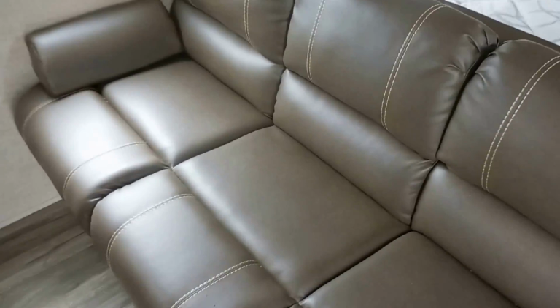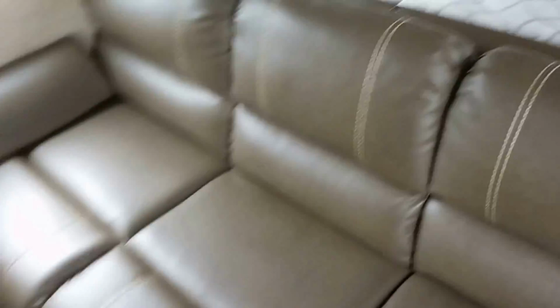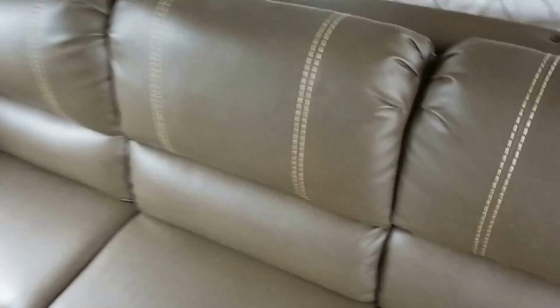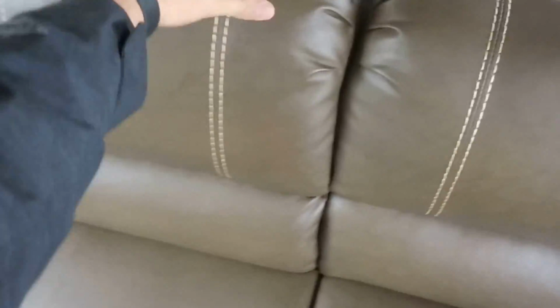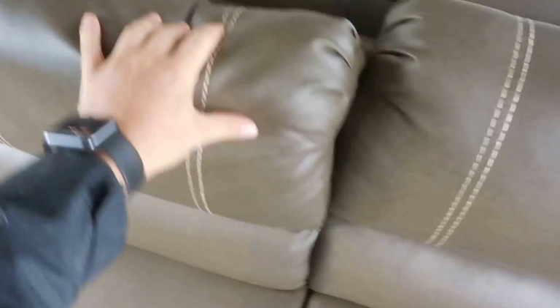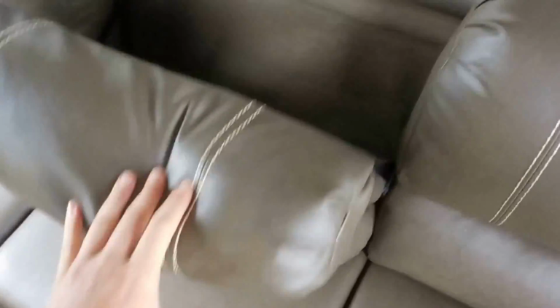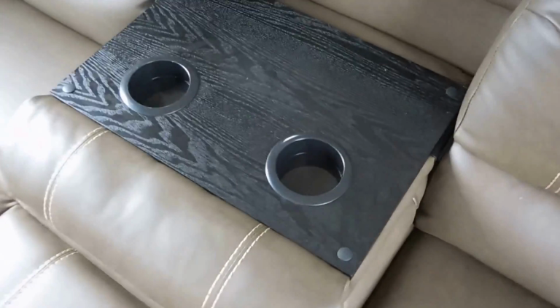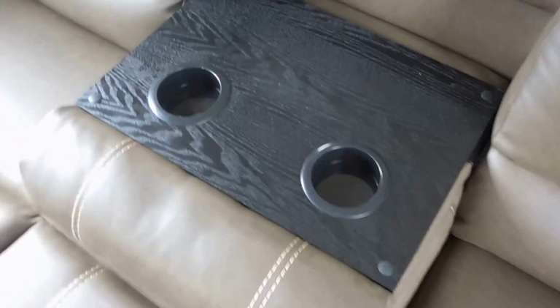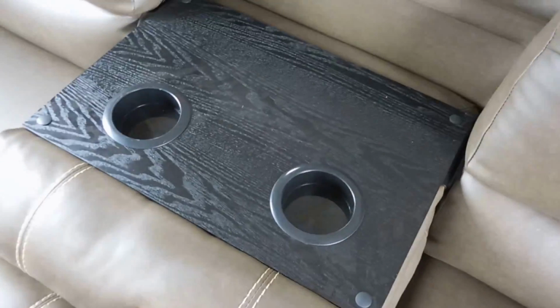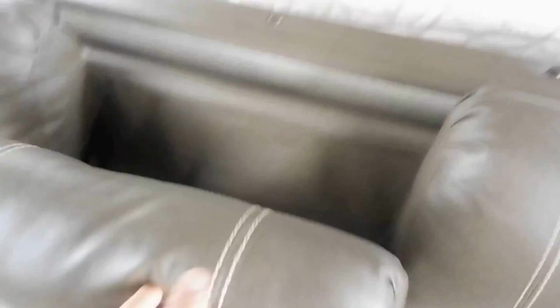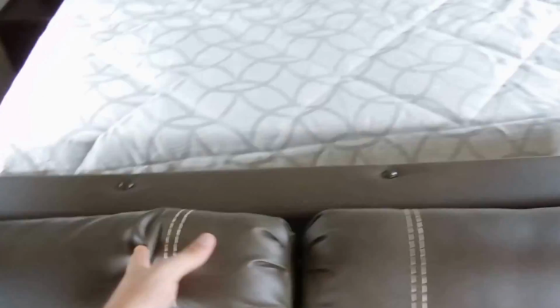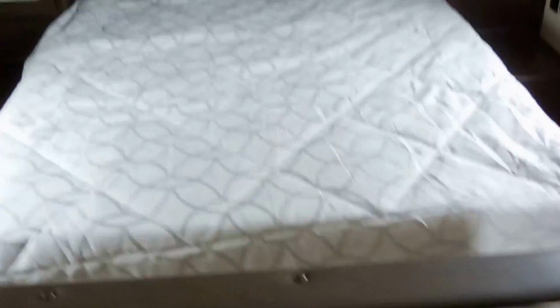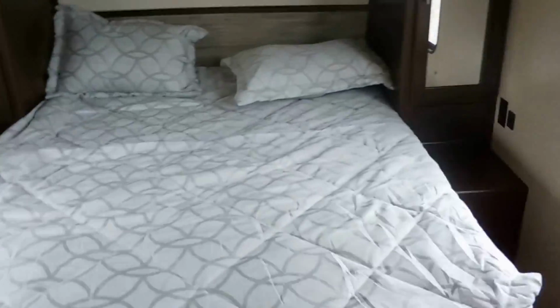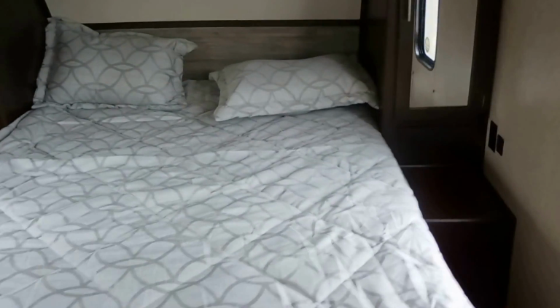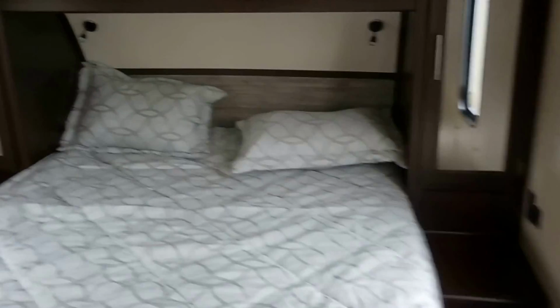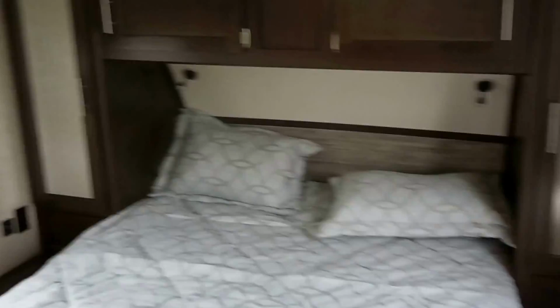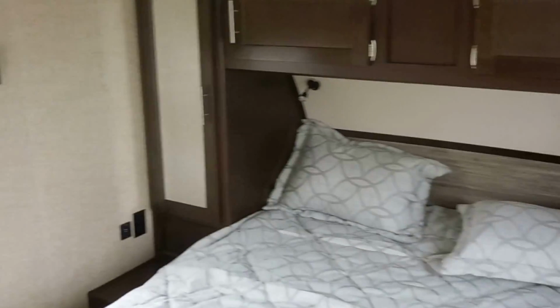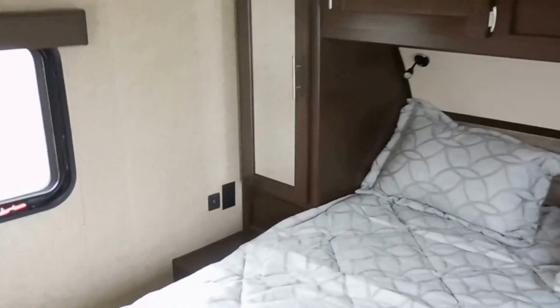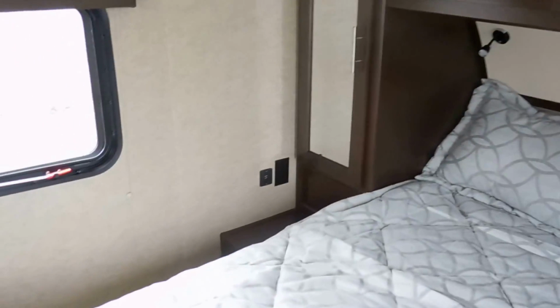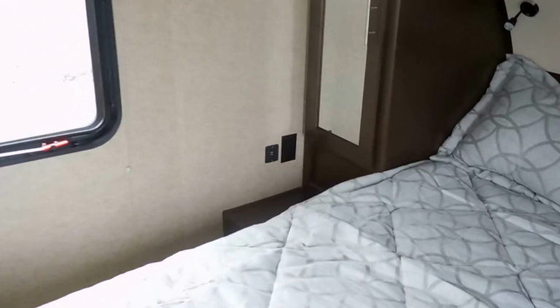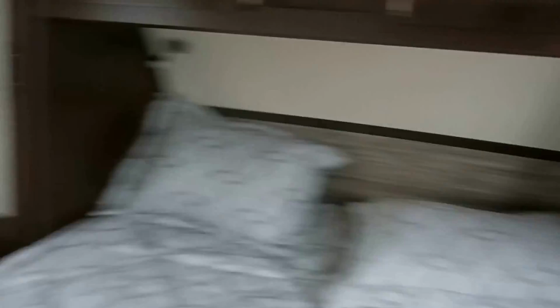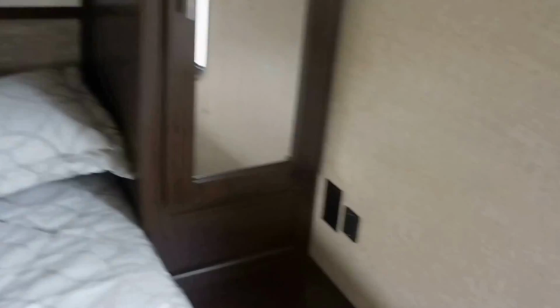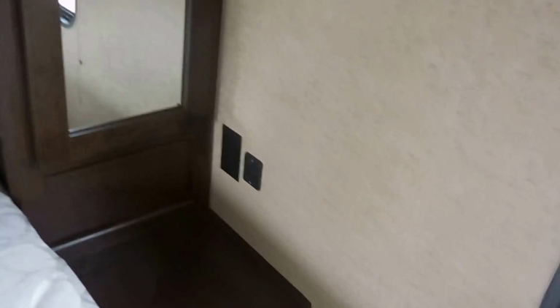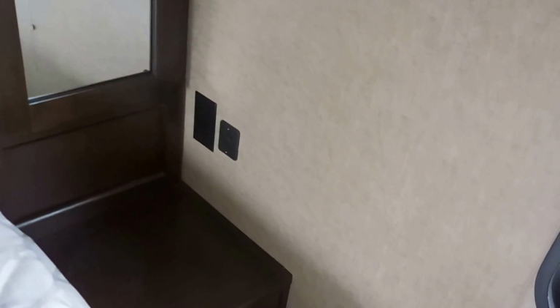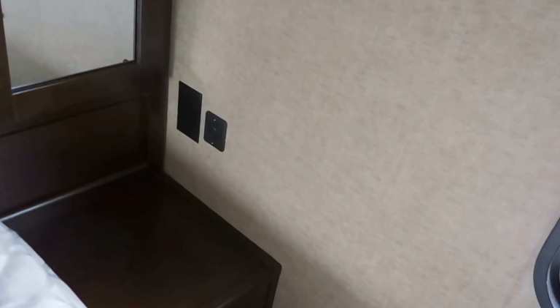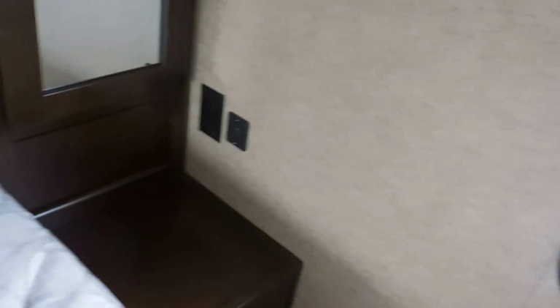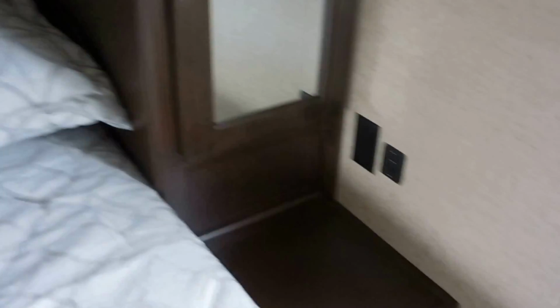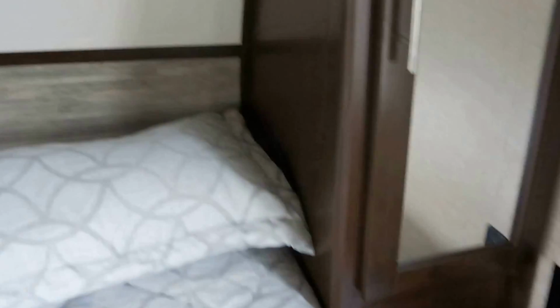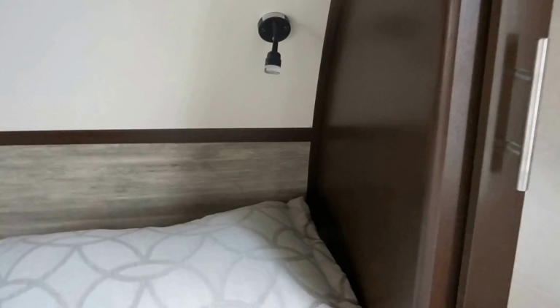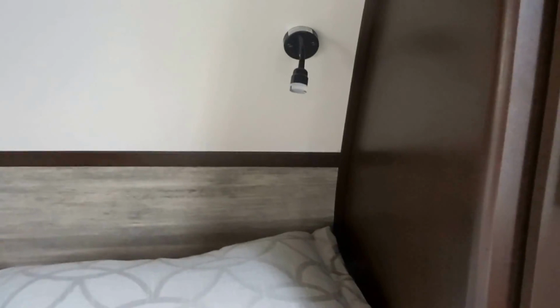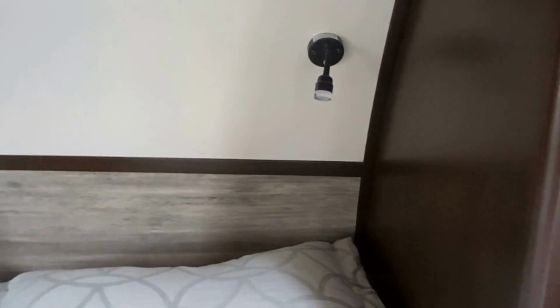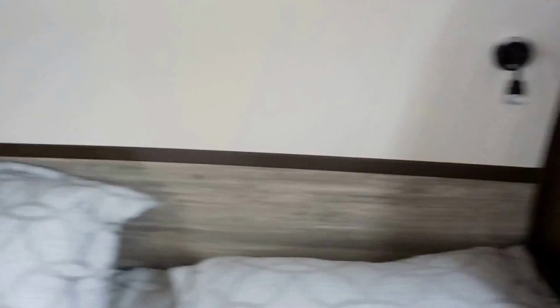We've got the couch. Sockets on either side of the bed, charge ports as well, USB. Reading lights up there.